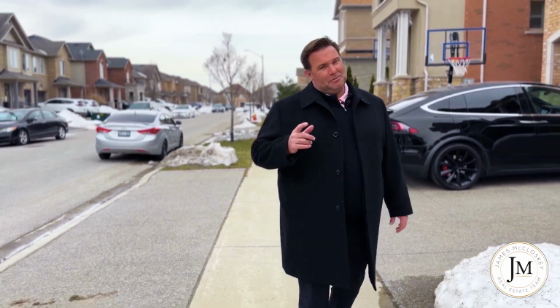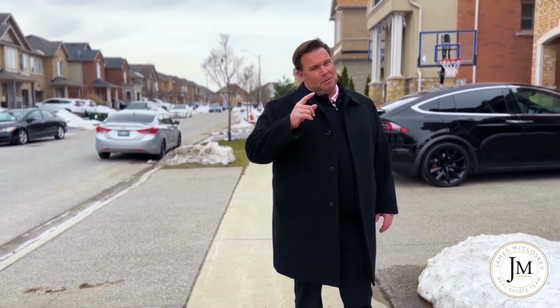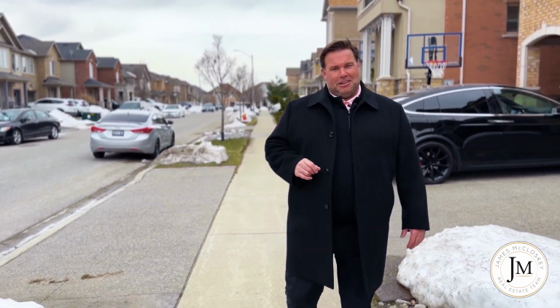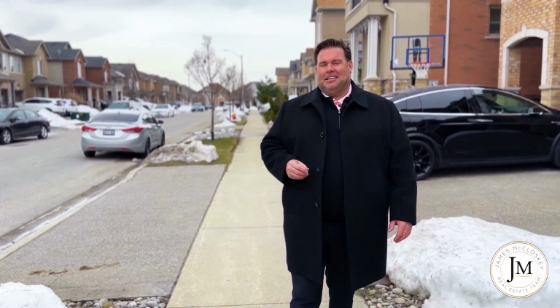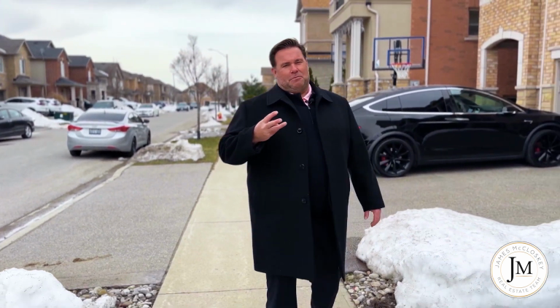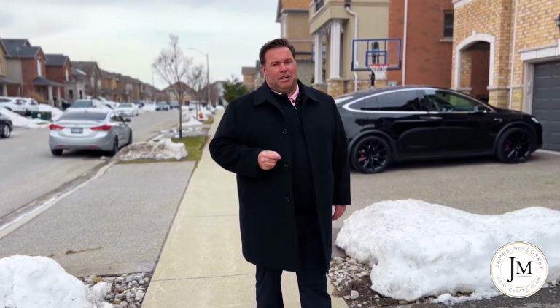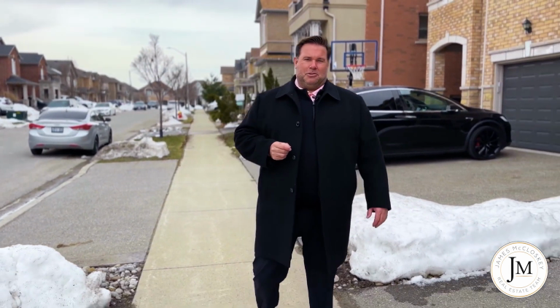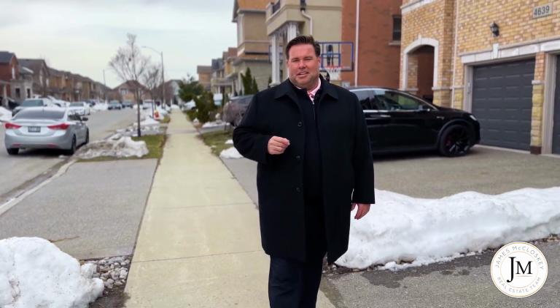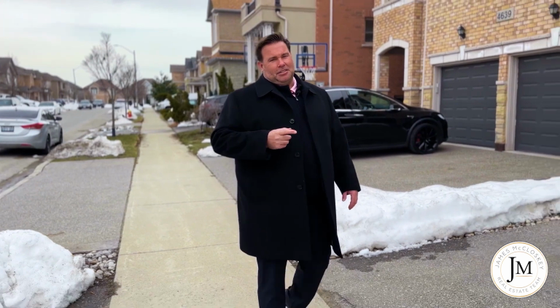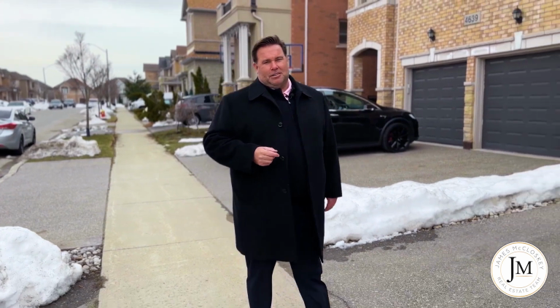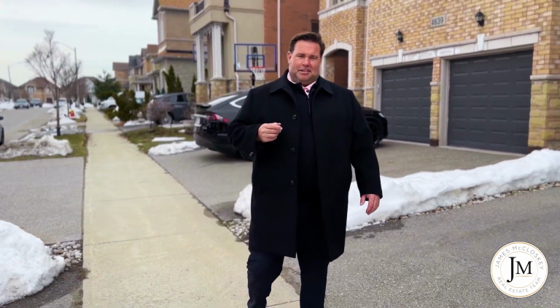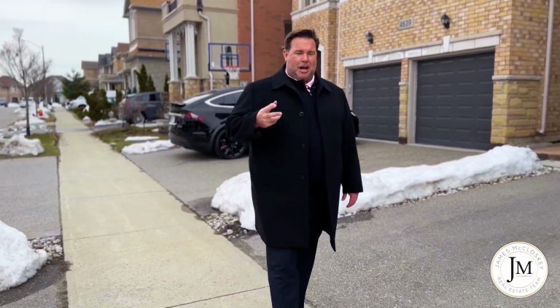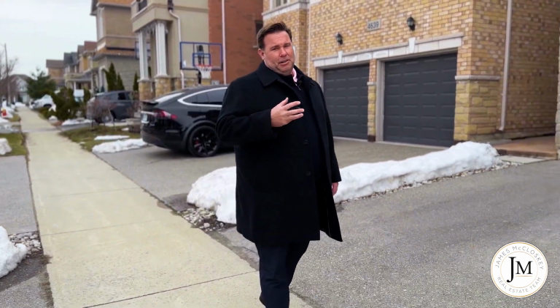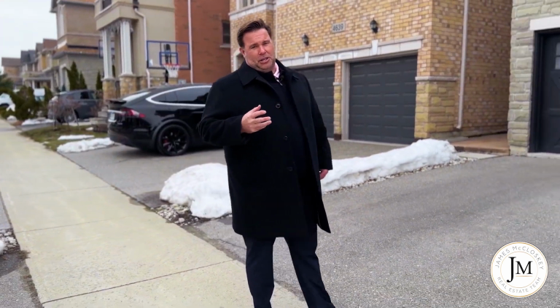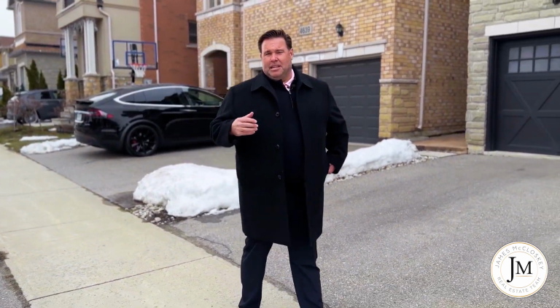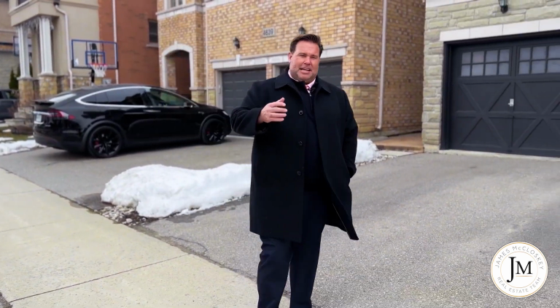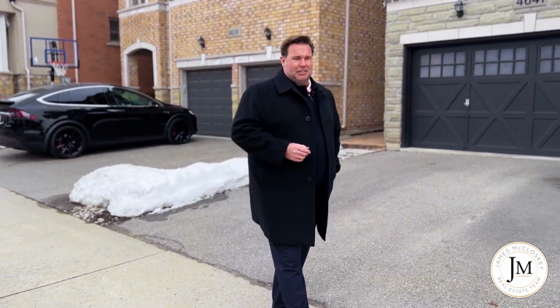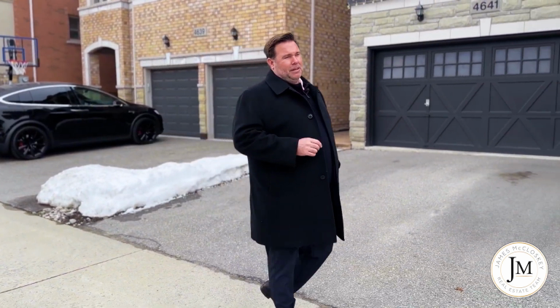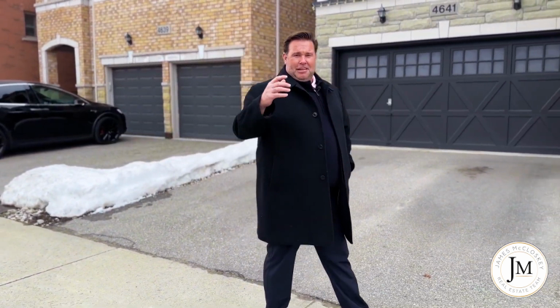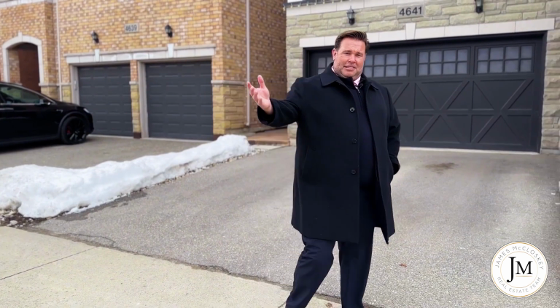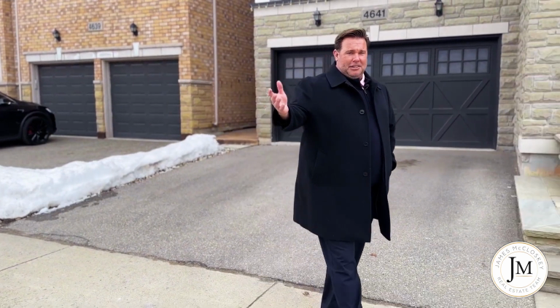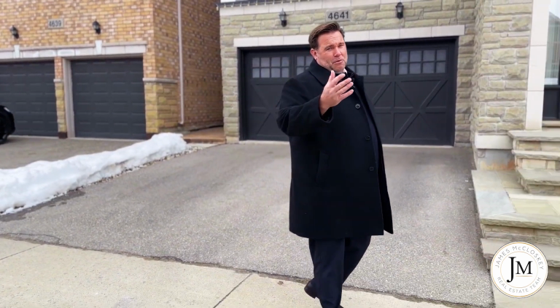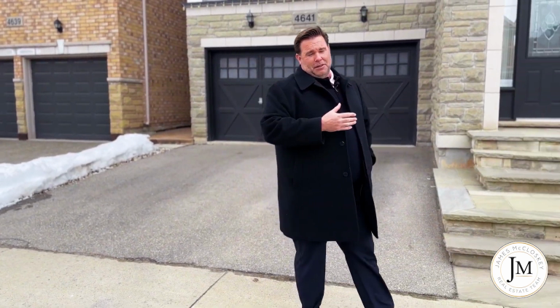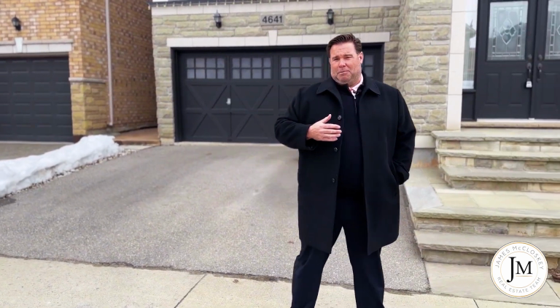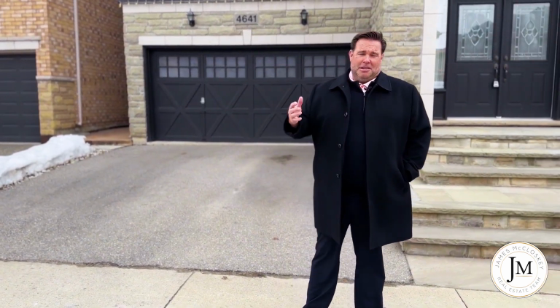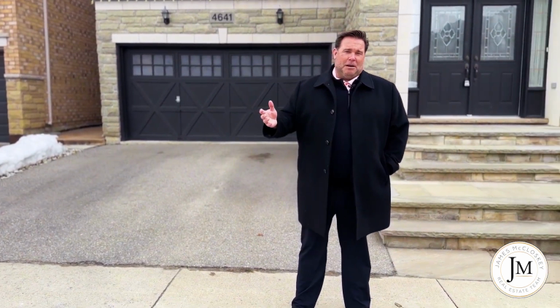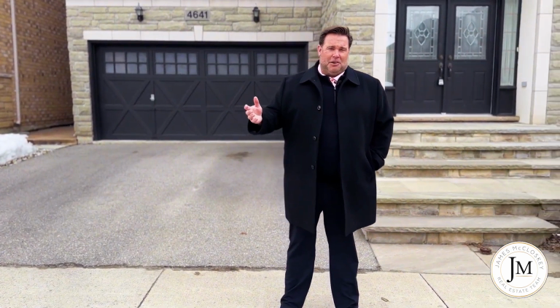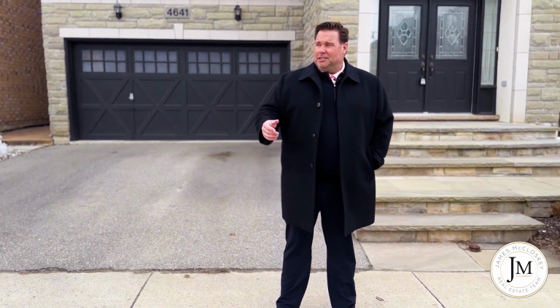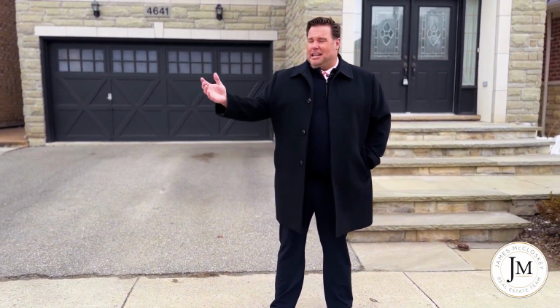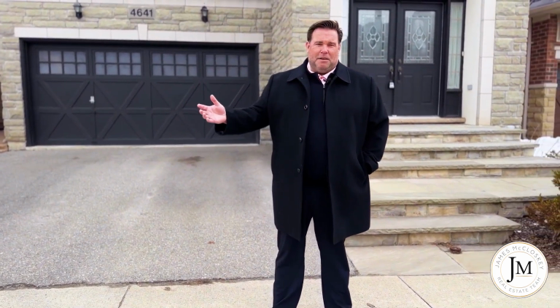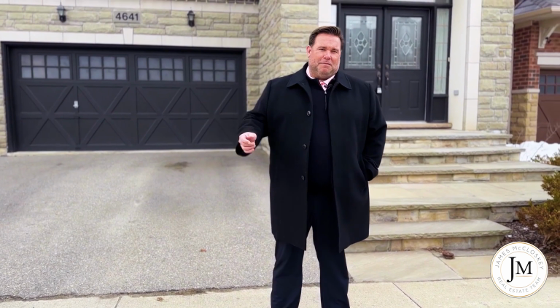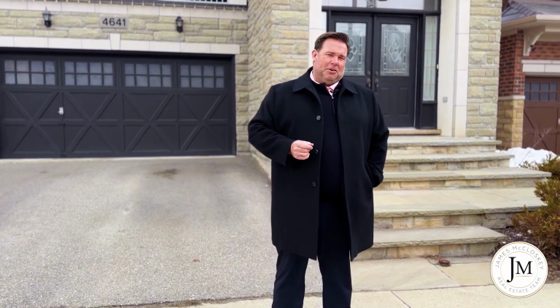Why is it one of the premier communities? Three top-ranked schools, lots of parks, library, local gym, easy access to shopping, easy access to the highway 407 and QEW, about 10 minutes to the GO train, and it's a great family-friendly community.